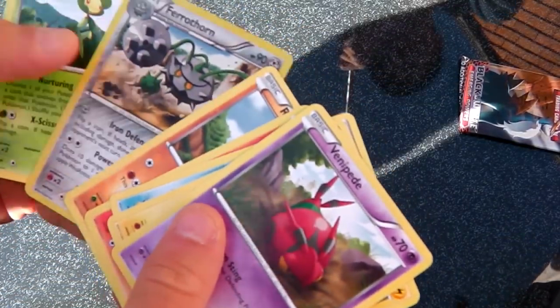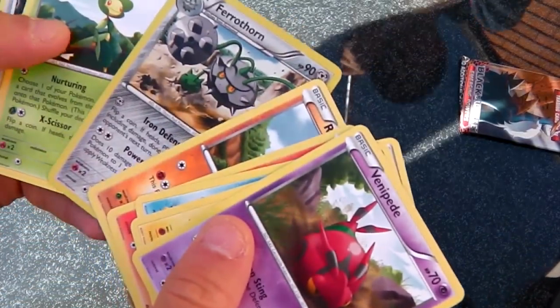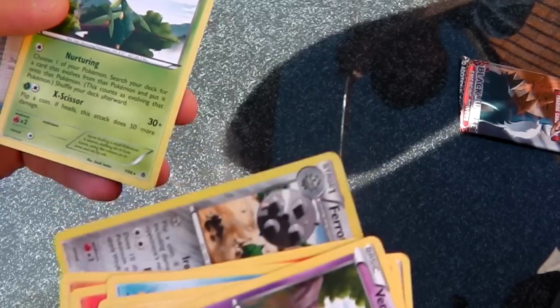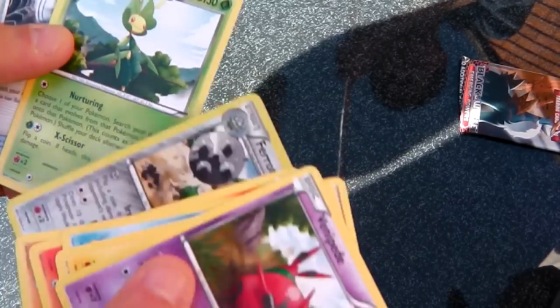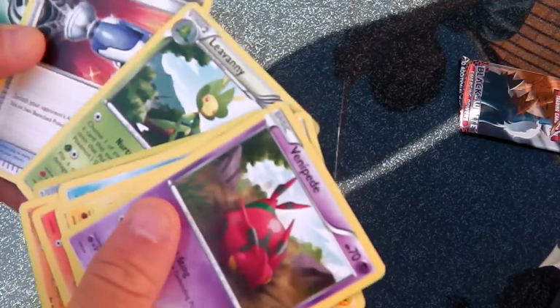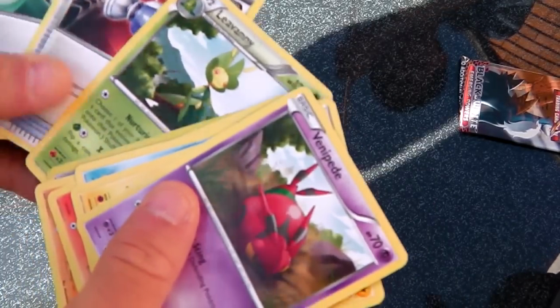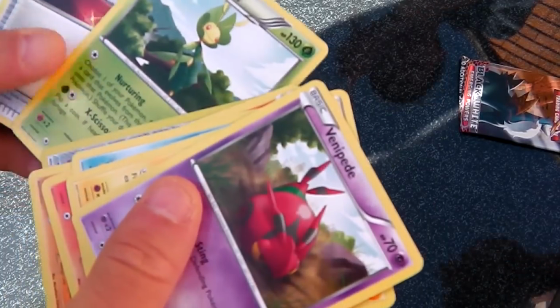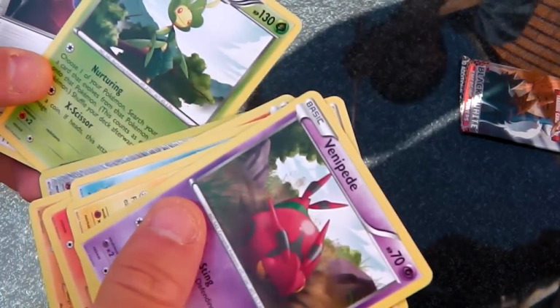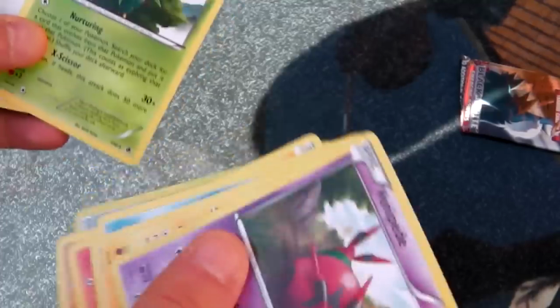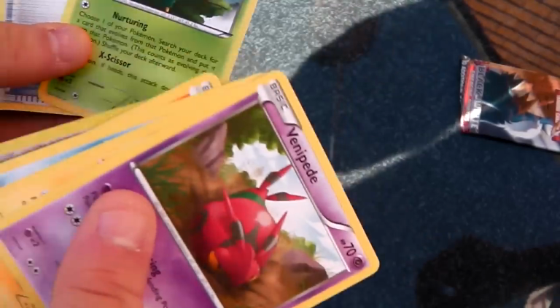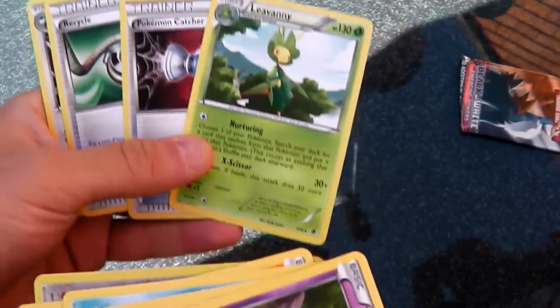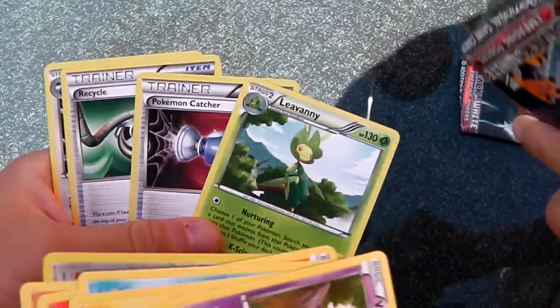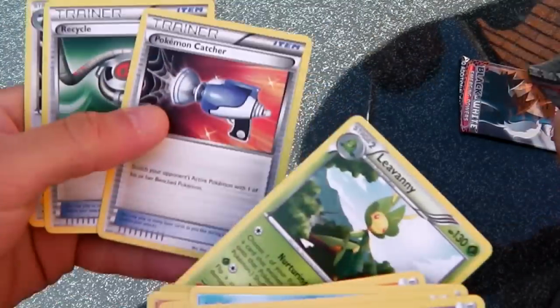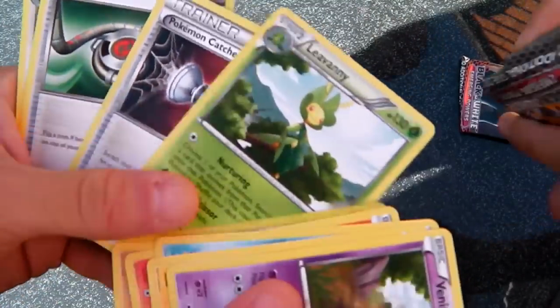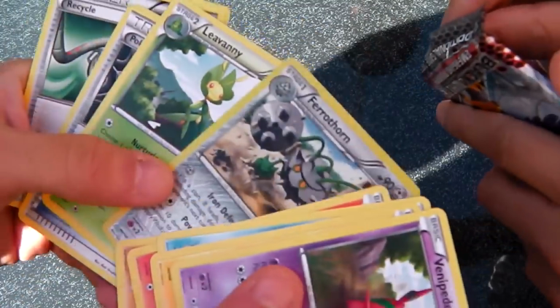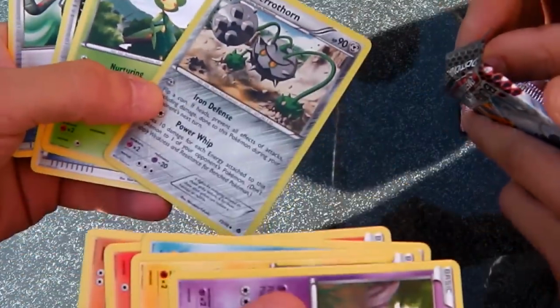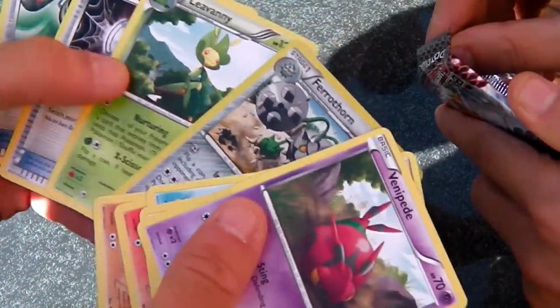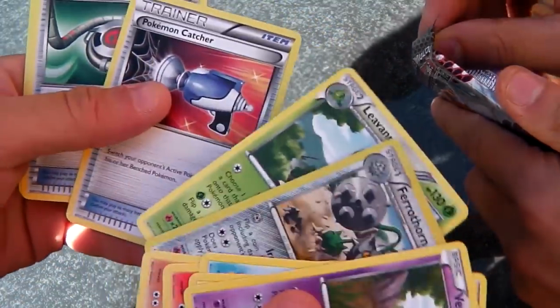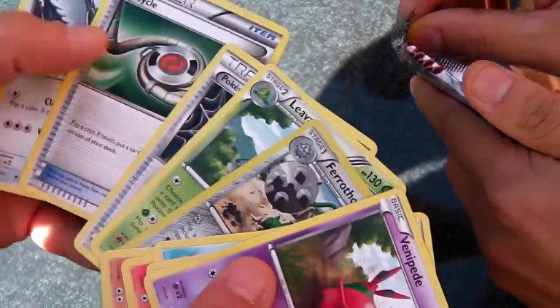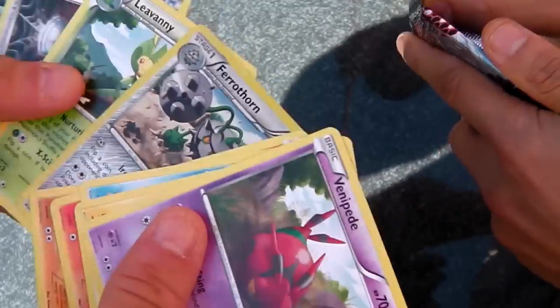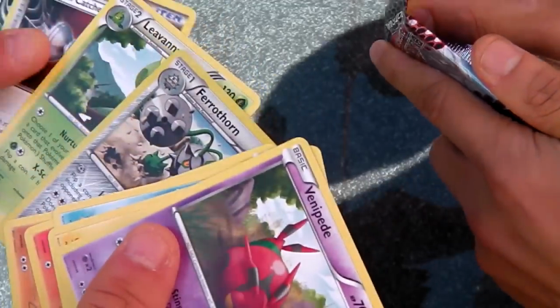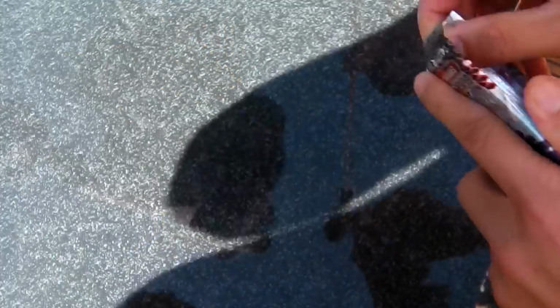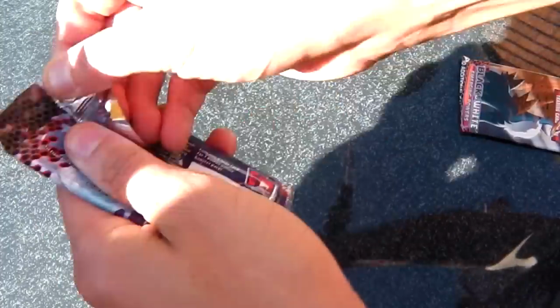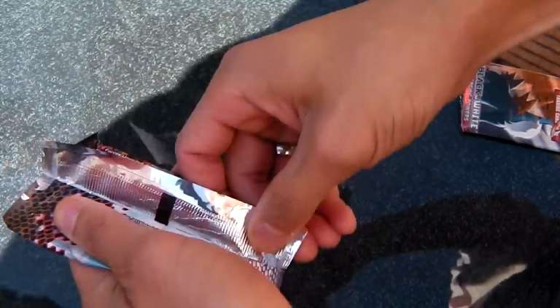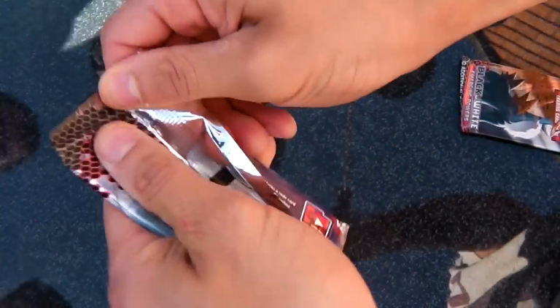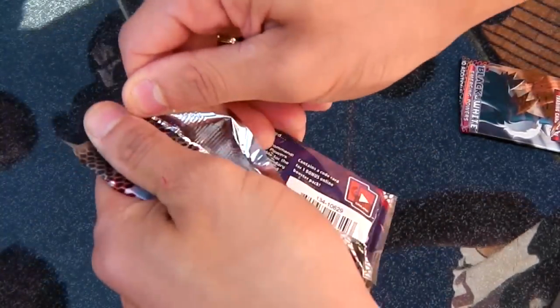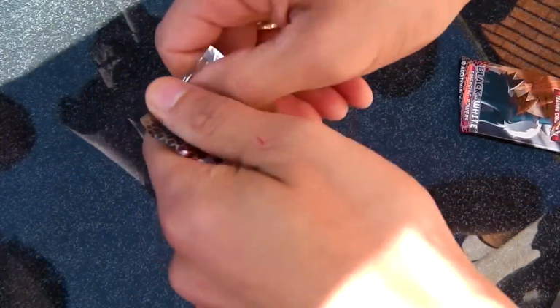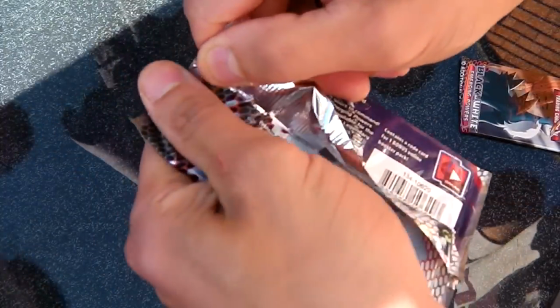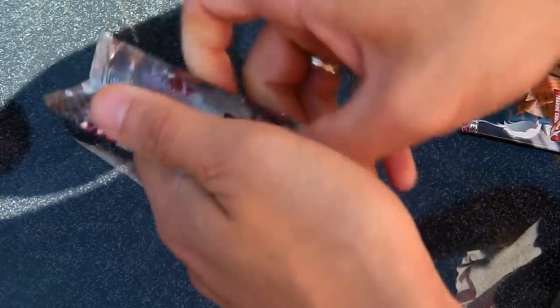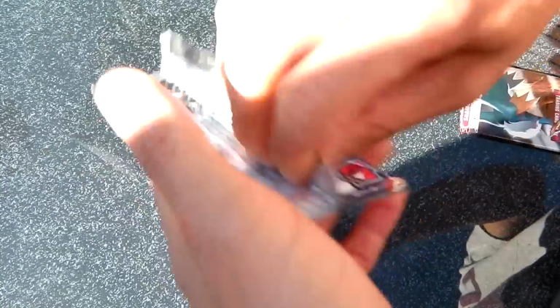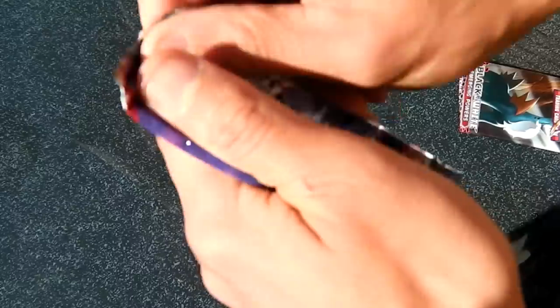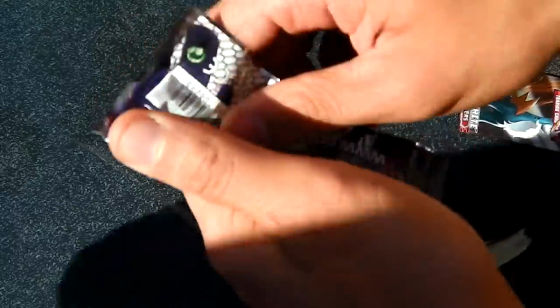Ferrothorn and — oh! A Liepard as well. And we have the Catcher in there and a reverse as well. Really good pack, I'm really pleased with that. Anything can happen in Pokemon!